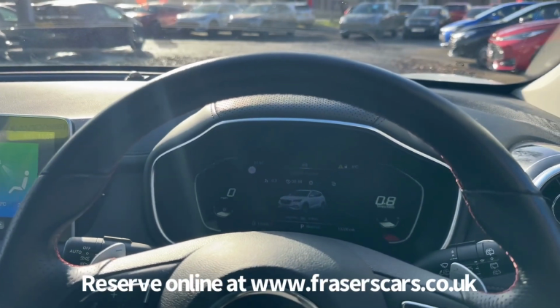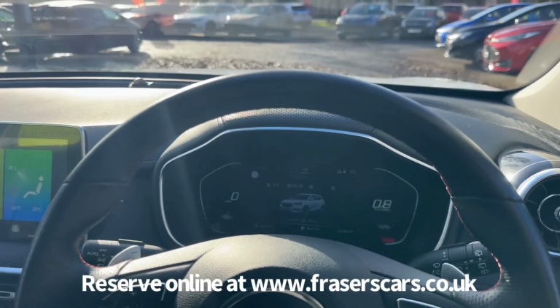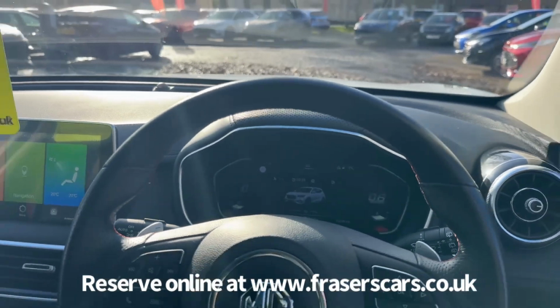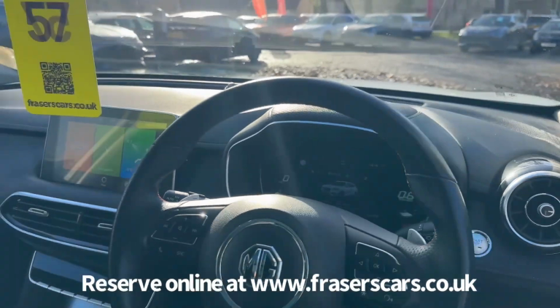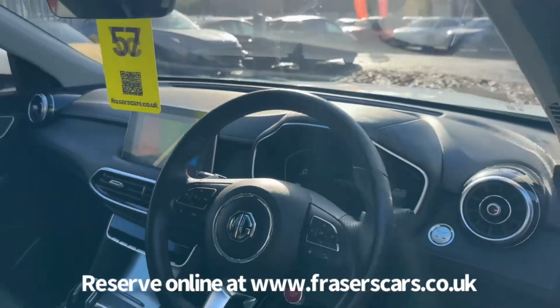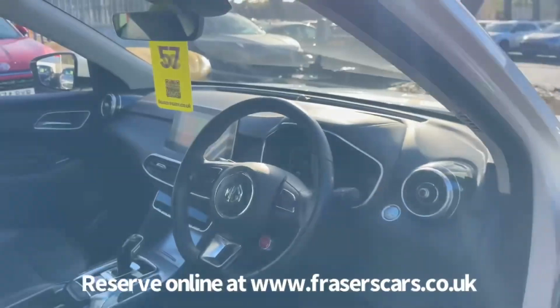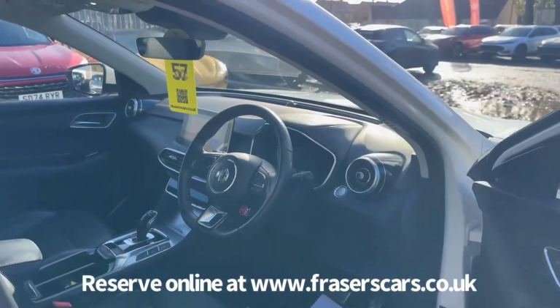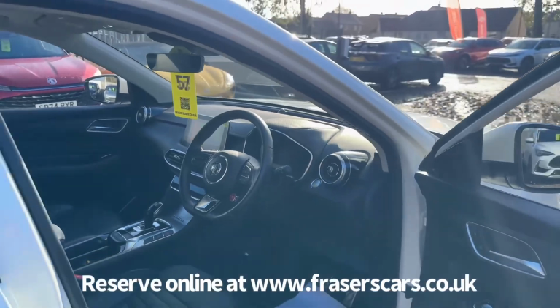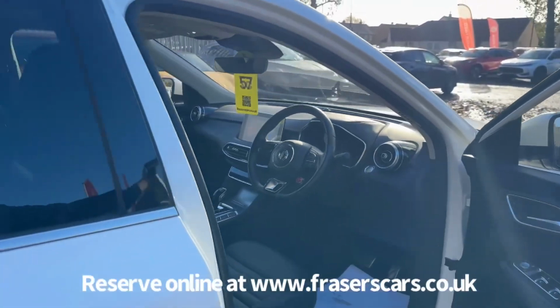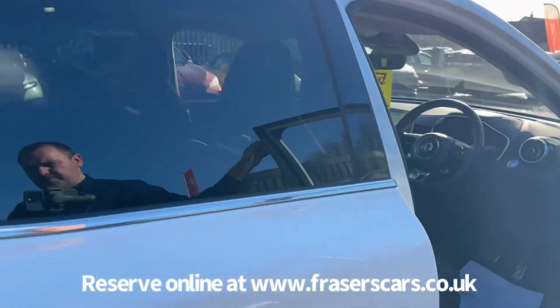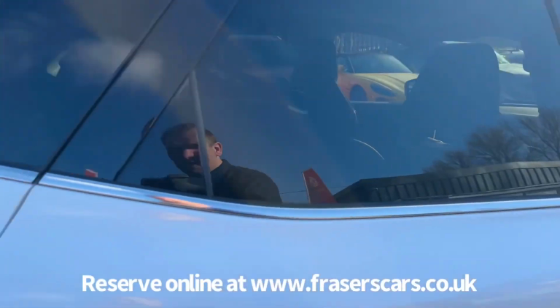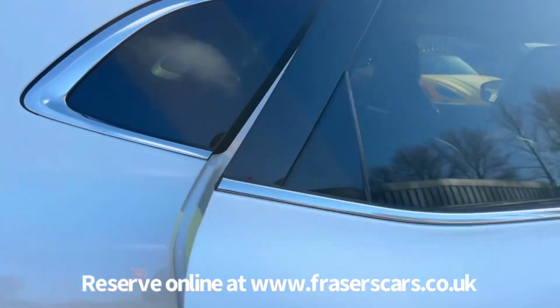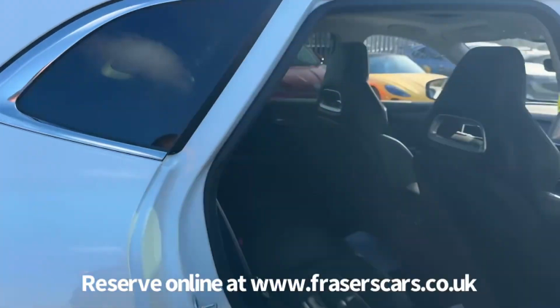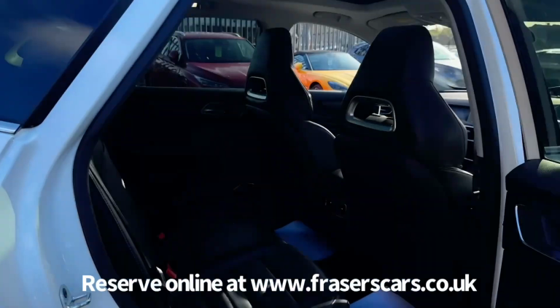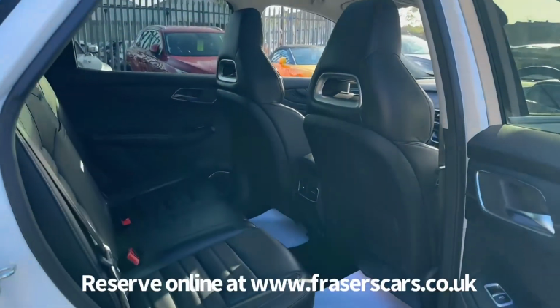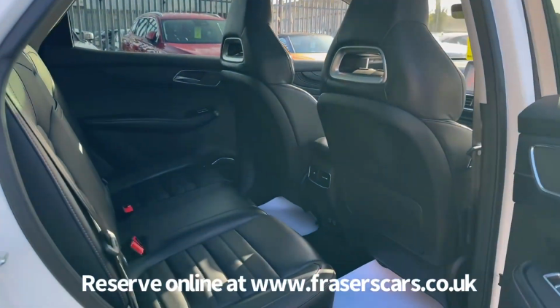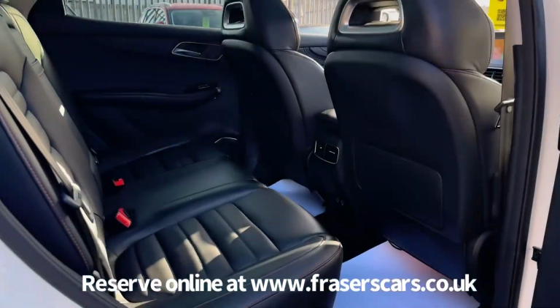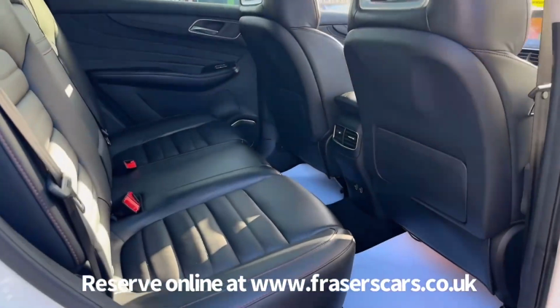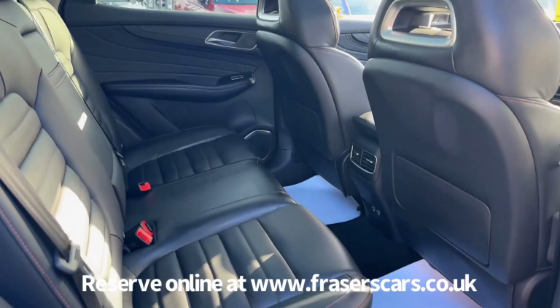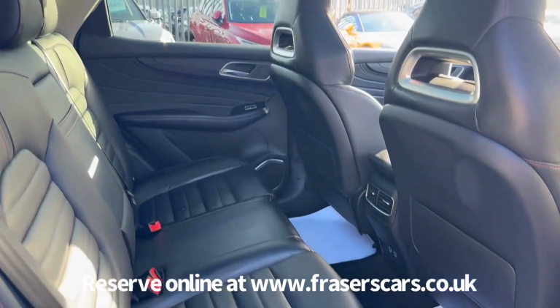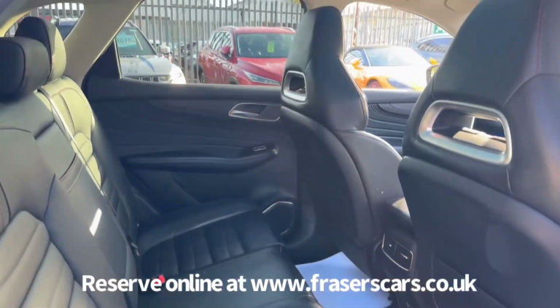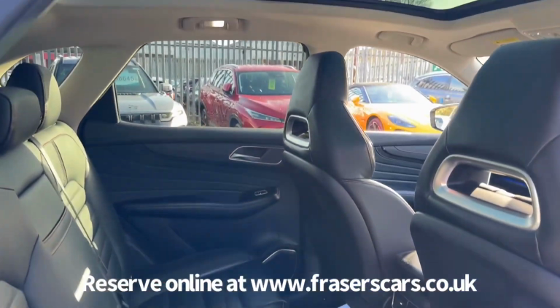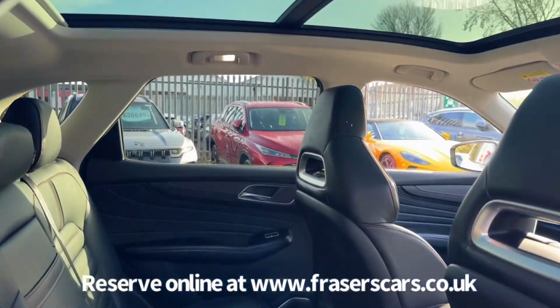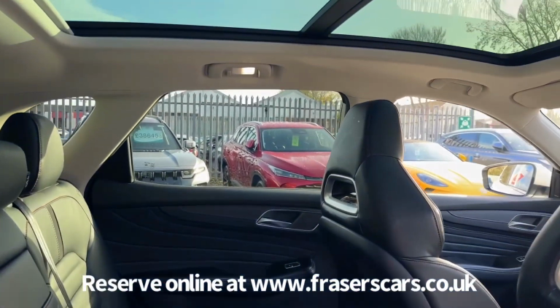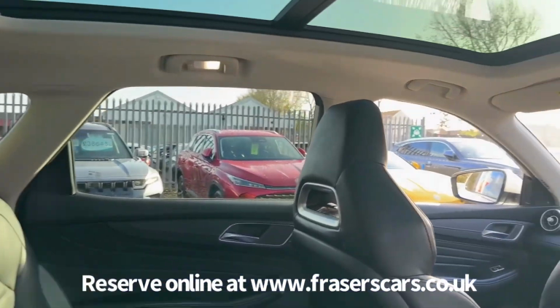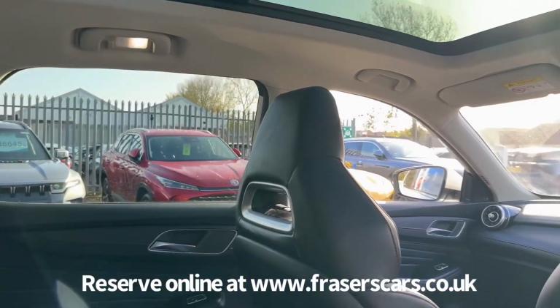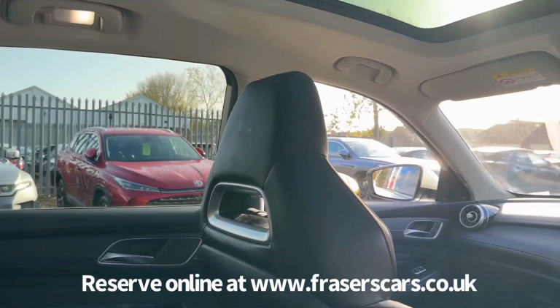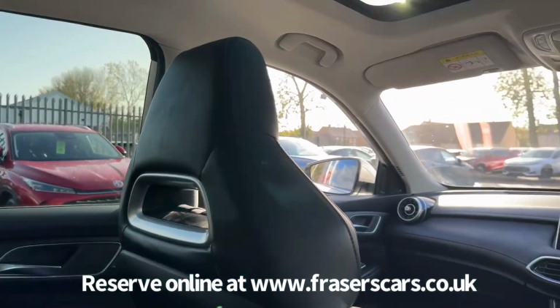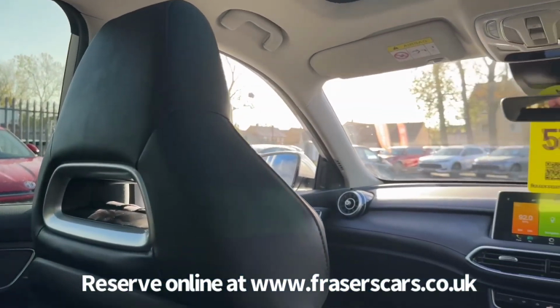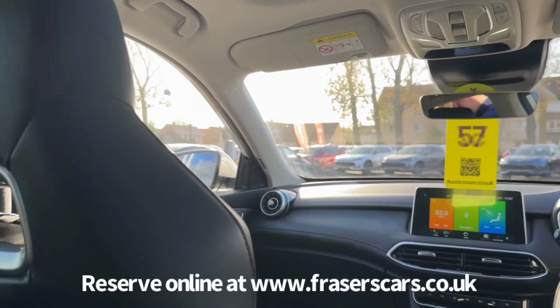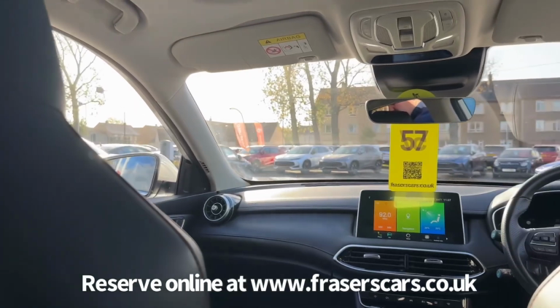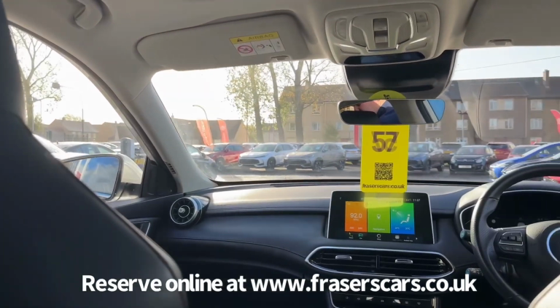There's also a fully digital instrument cluster. In the back there are three three-point seat belts and the outer rear seats have isofix seat preparation. There's also ambient mood lighting.